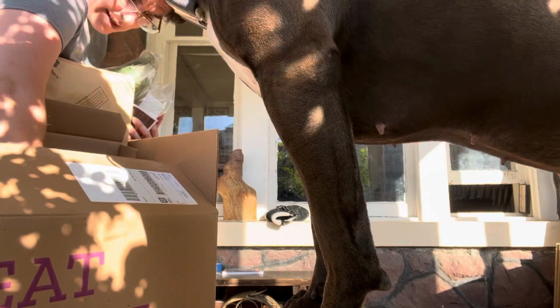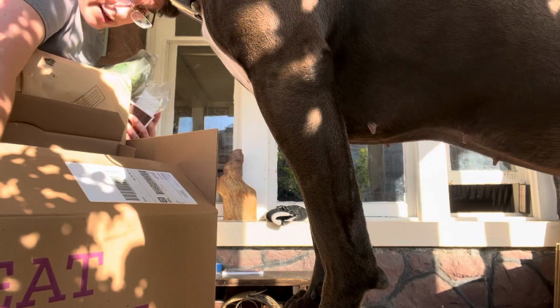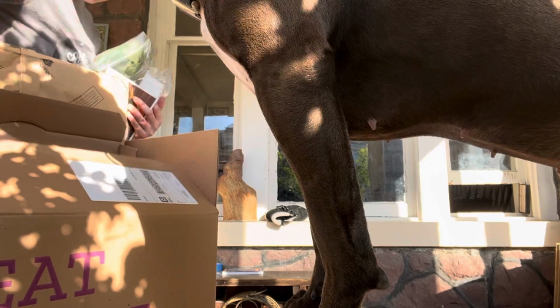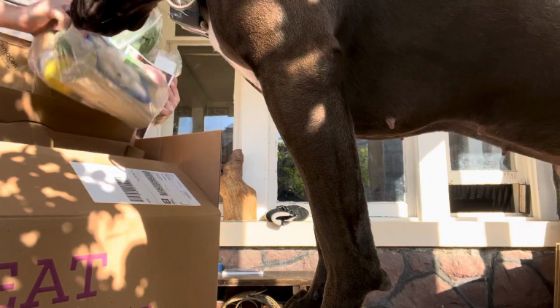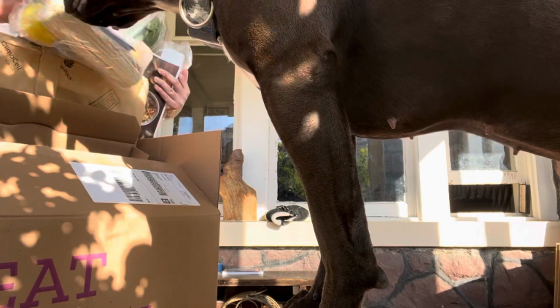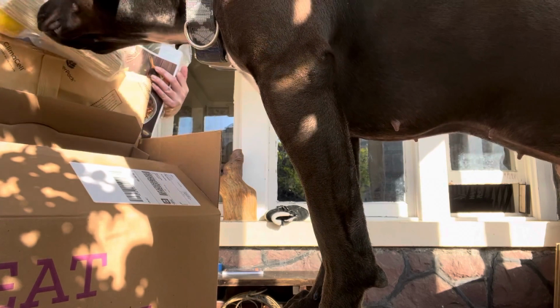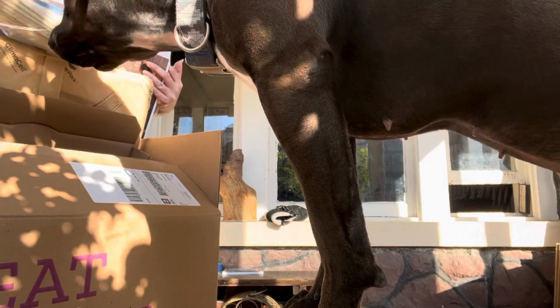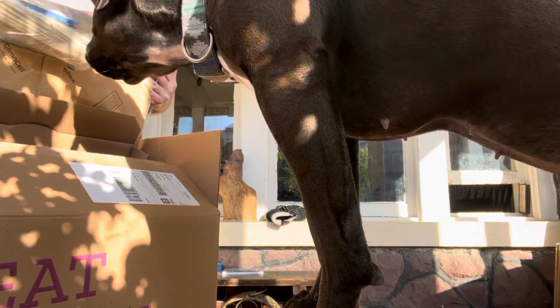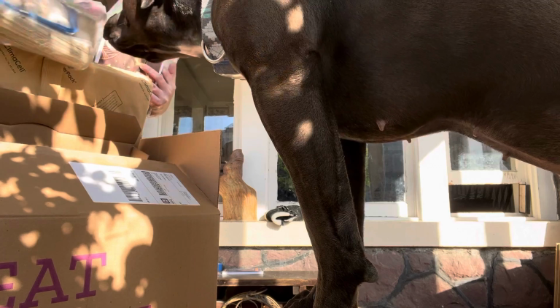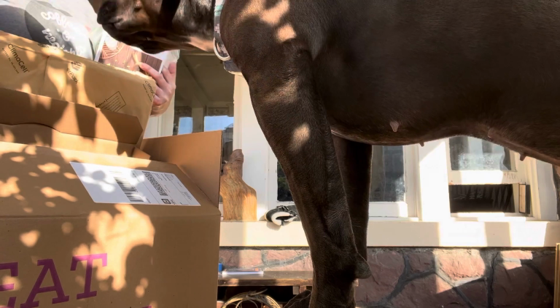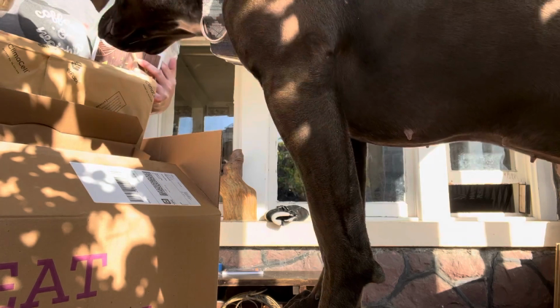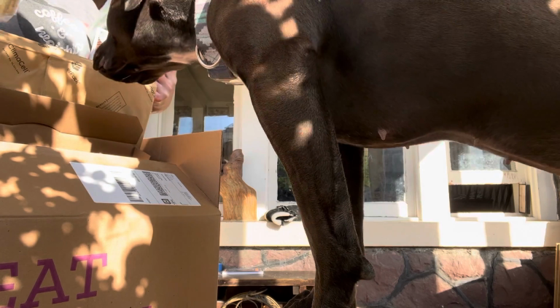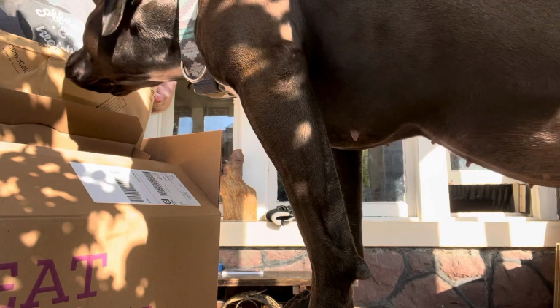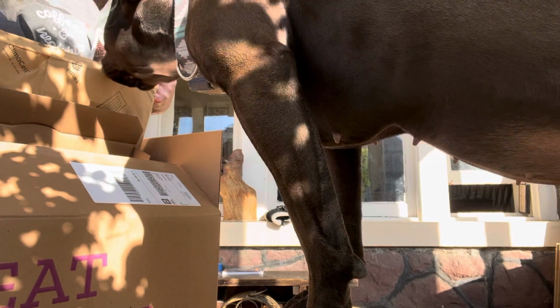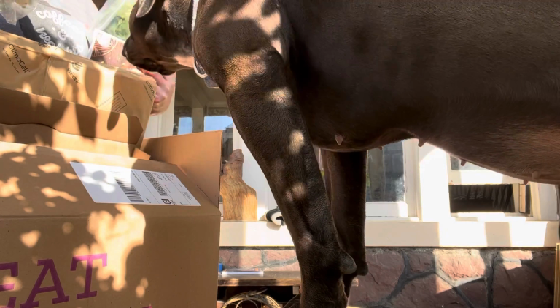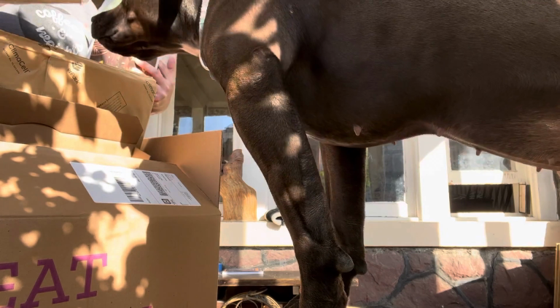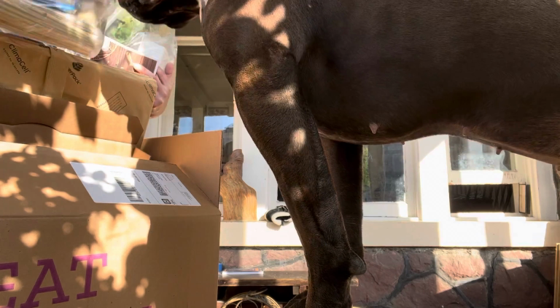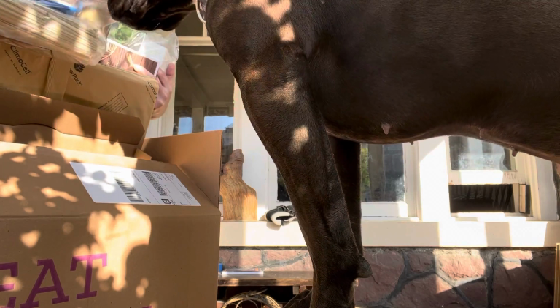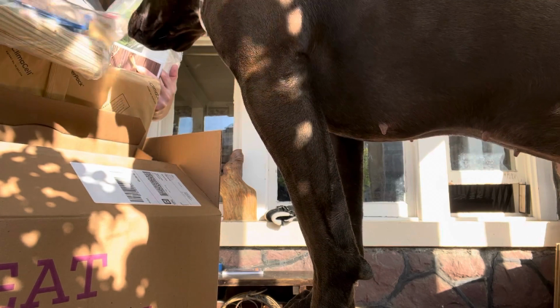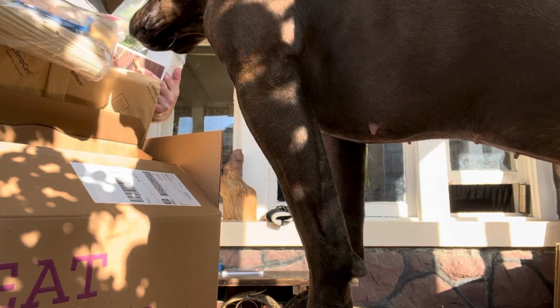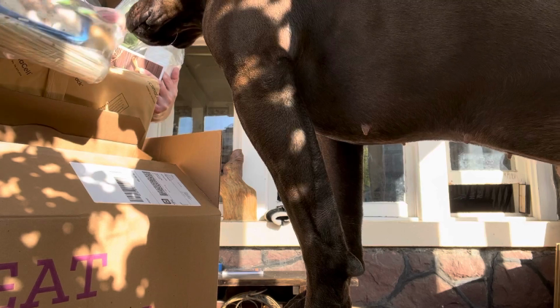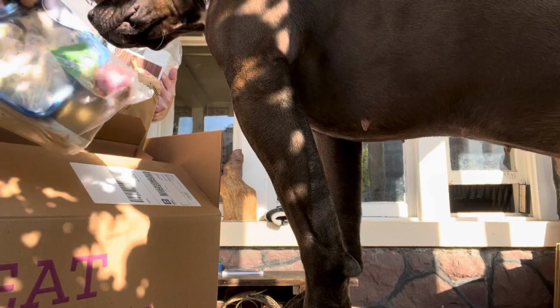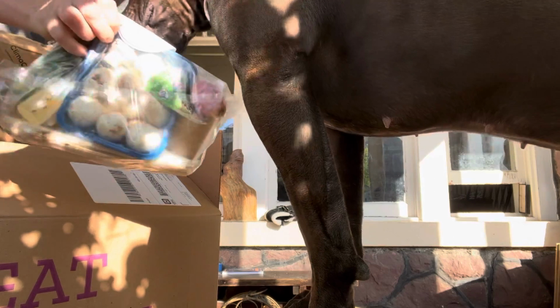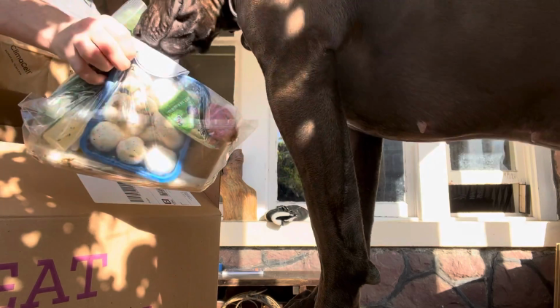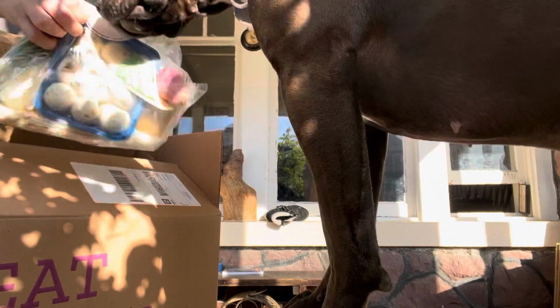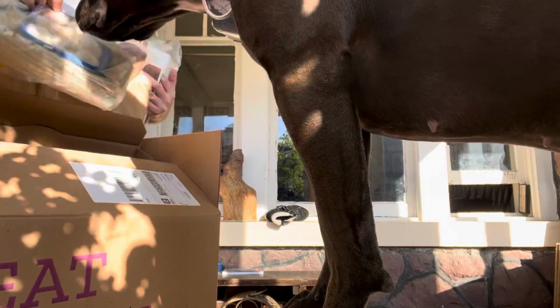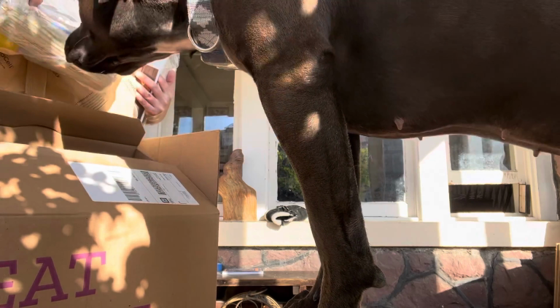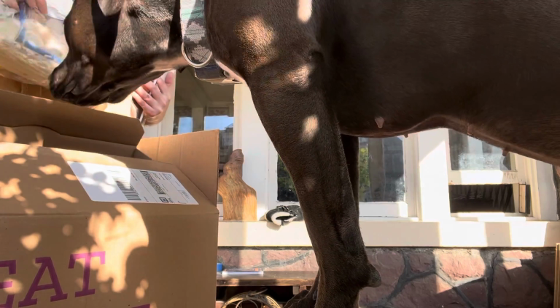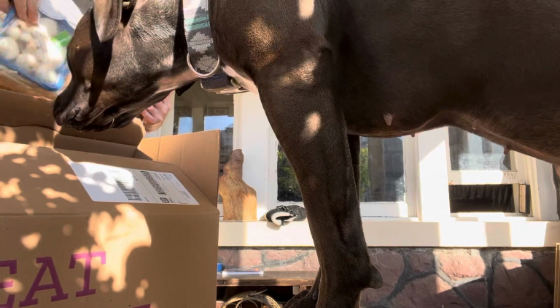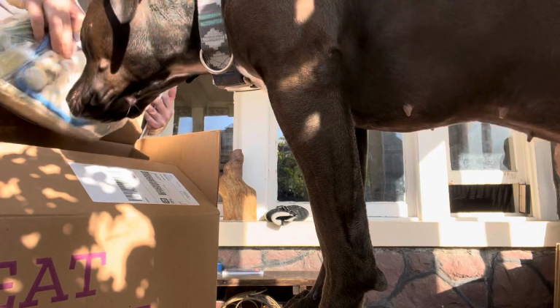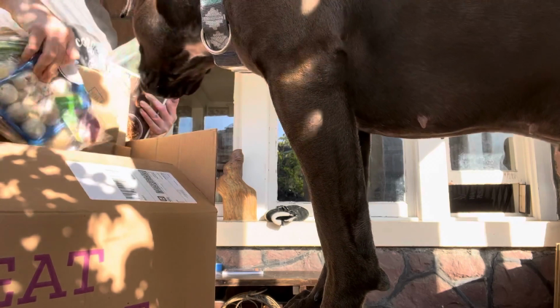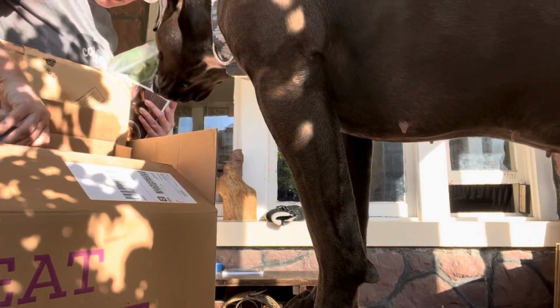Oh yes, I do remember picking this one — this one's got lots of mushrooms. We have Sichuan dan dan noodles. I hope I like that one.